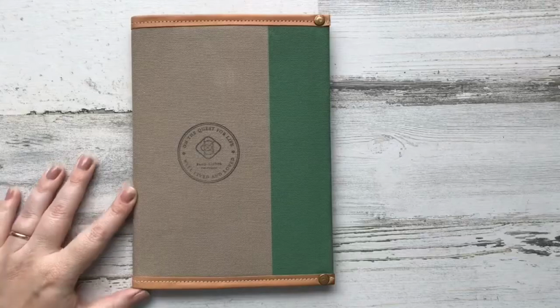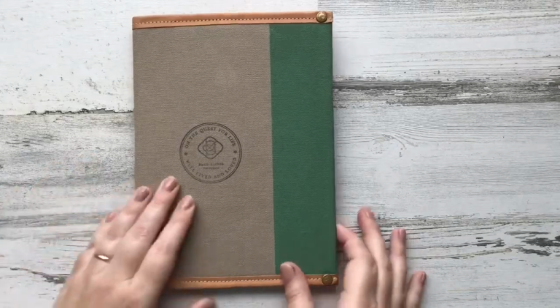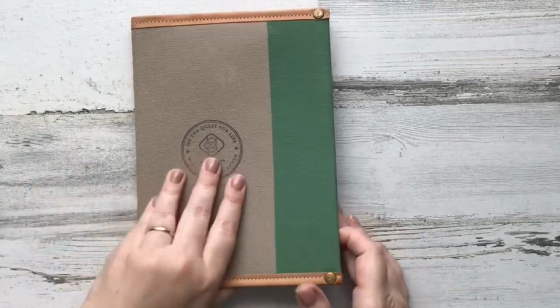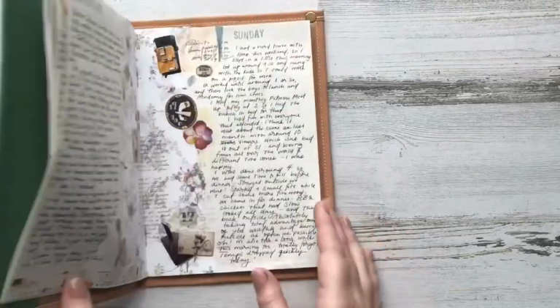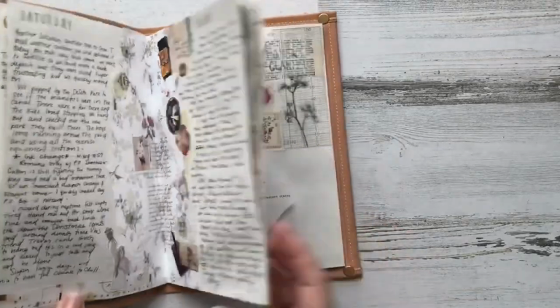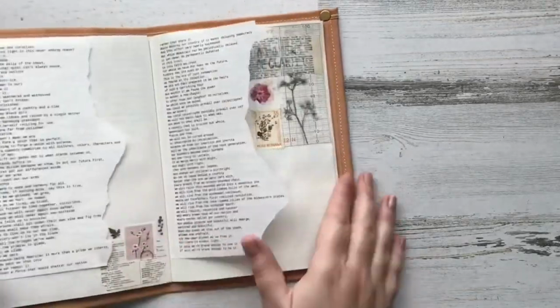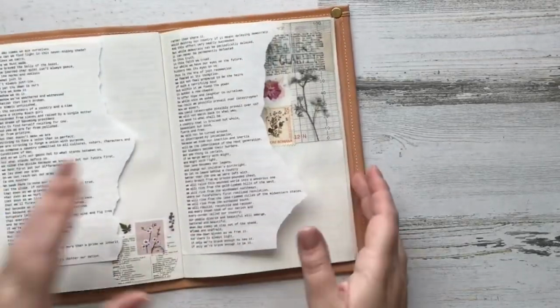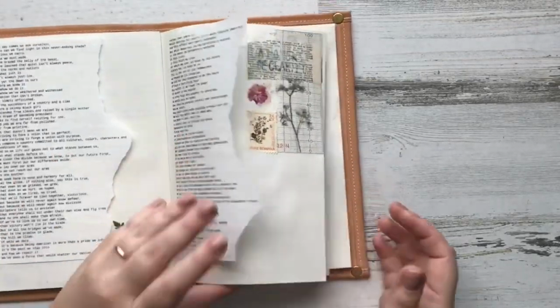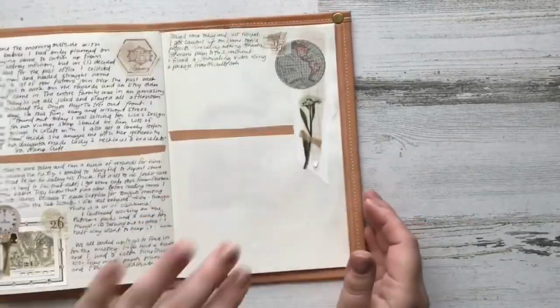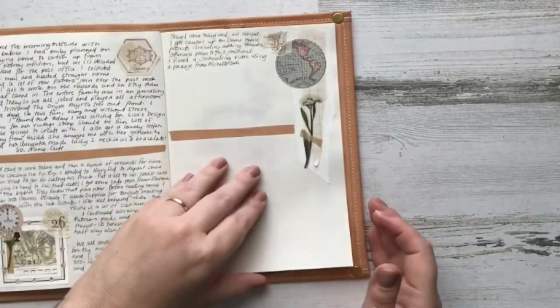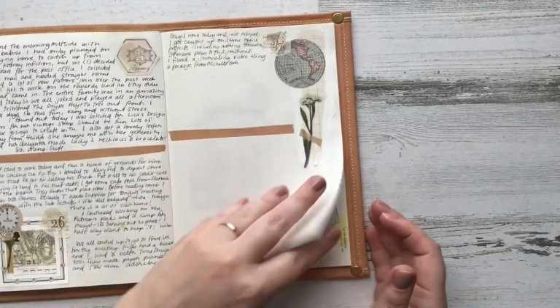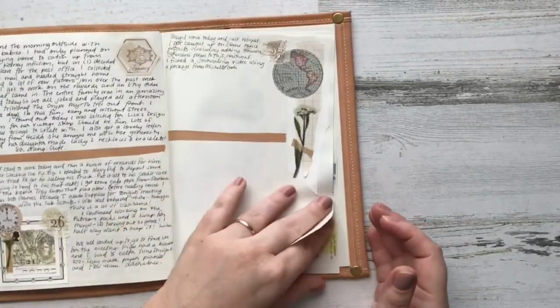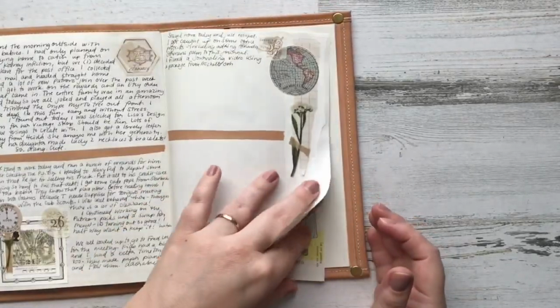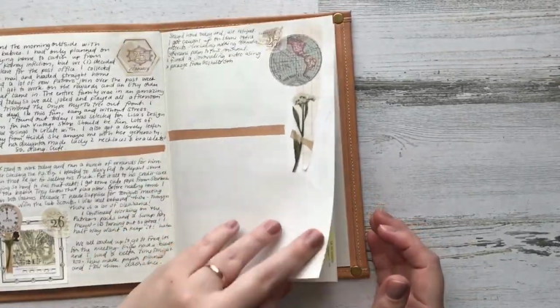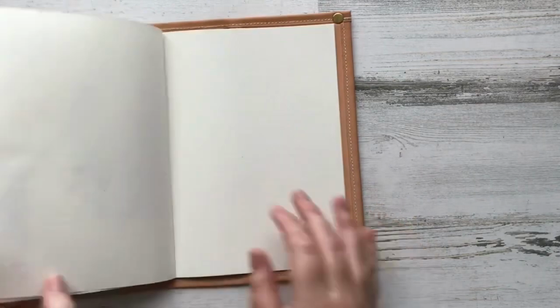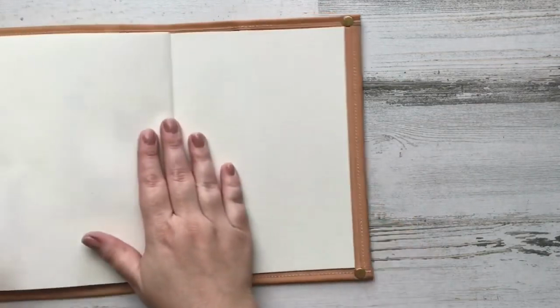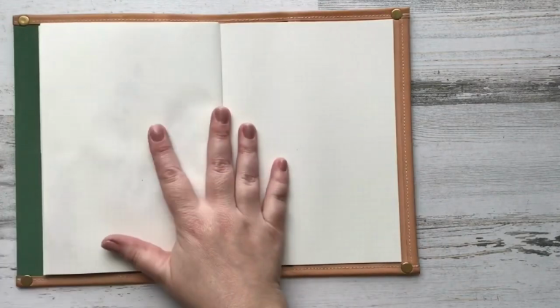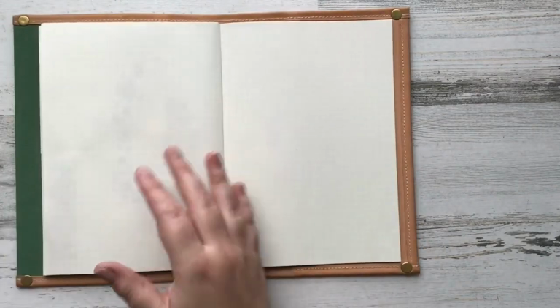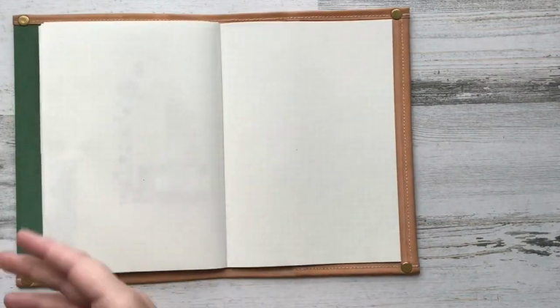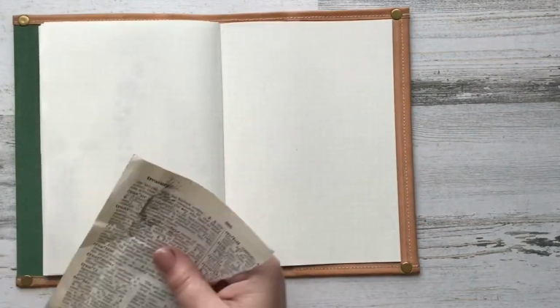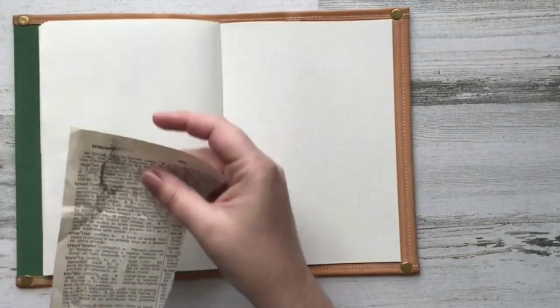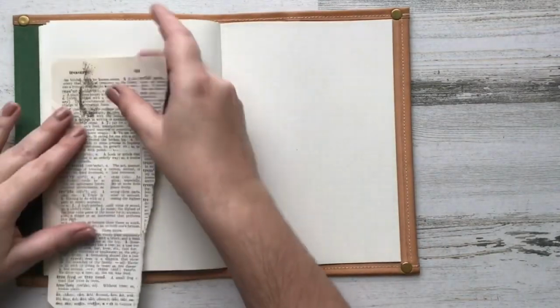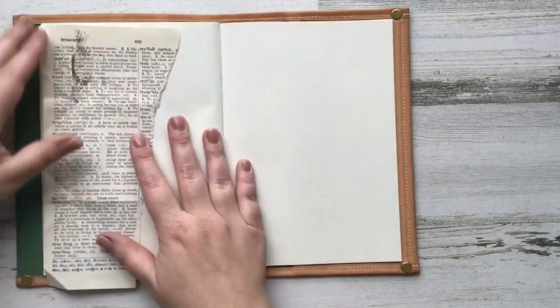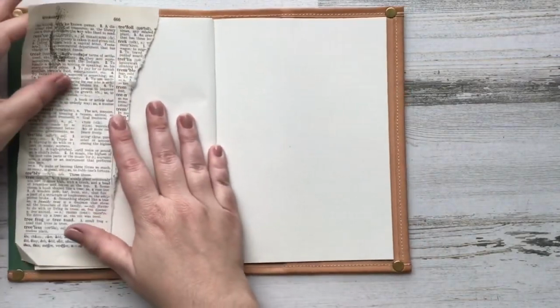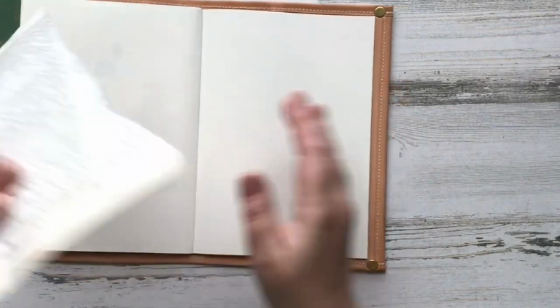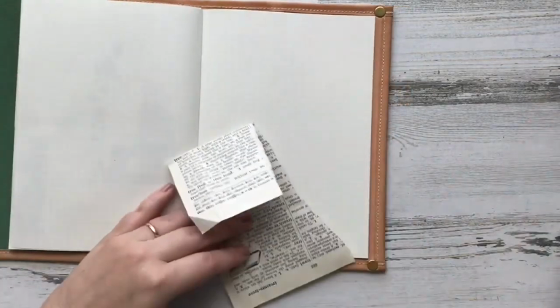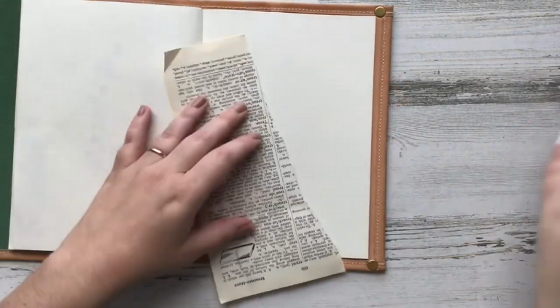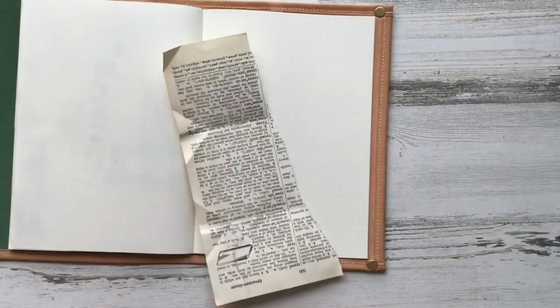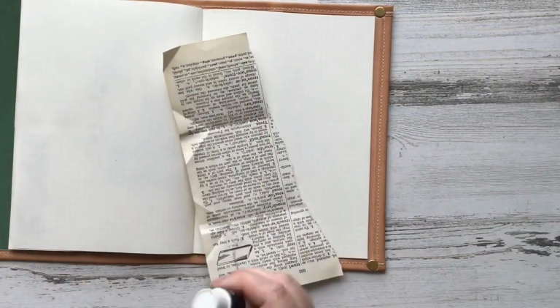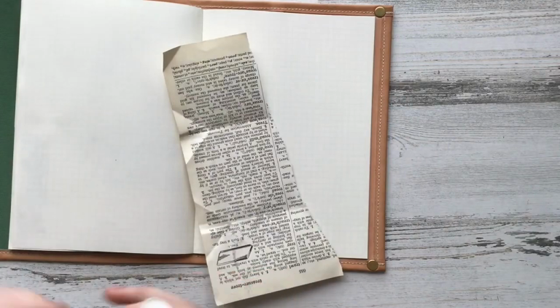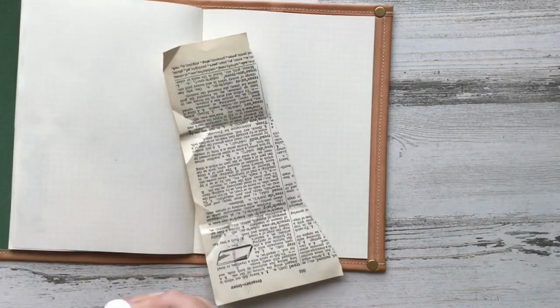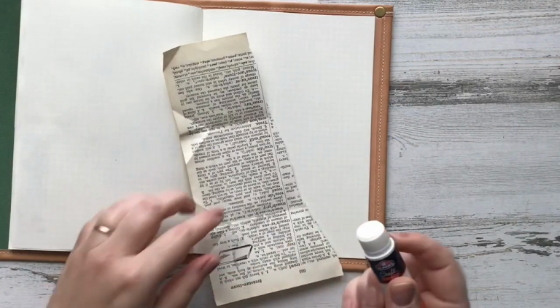Hey everybody and welcome to another fun journaling video. In today's video I am going to be making my February cover page and I'm just going to be using some supplies that I just got in from my best friend Sarah.